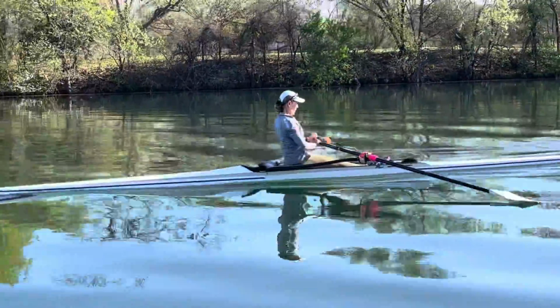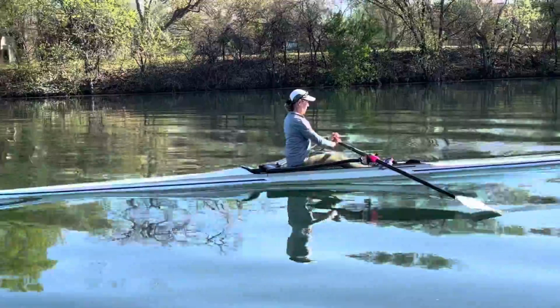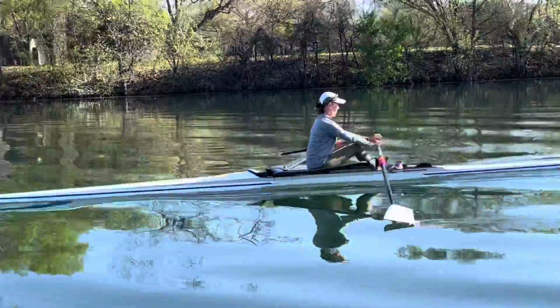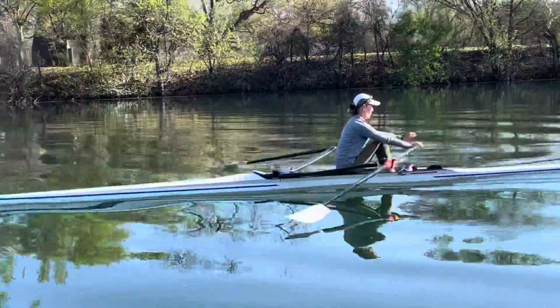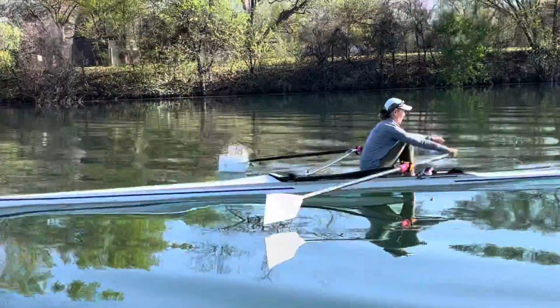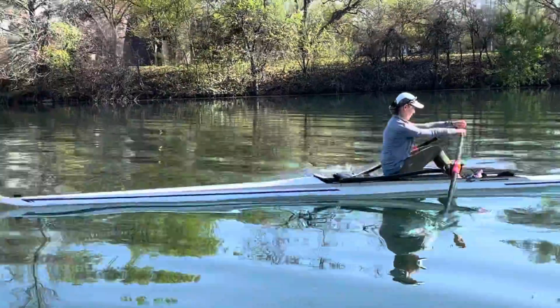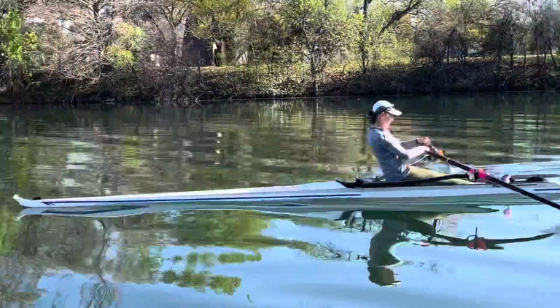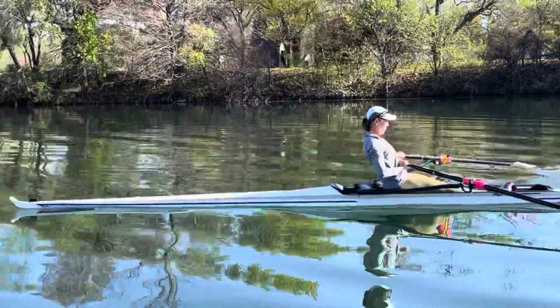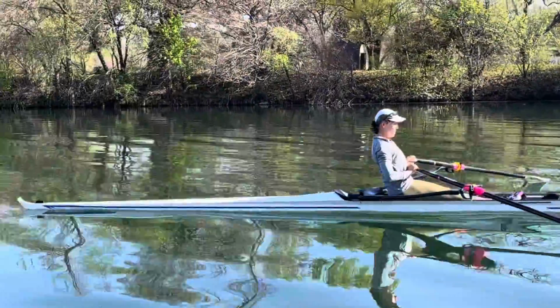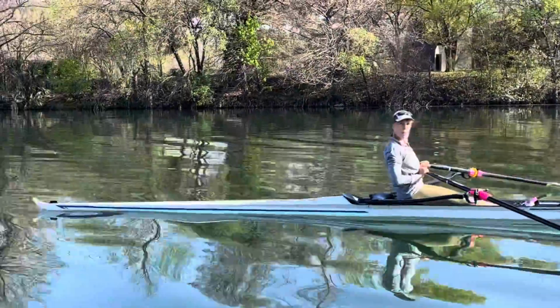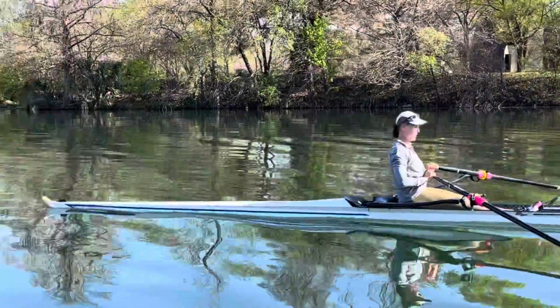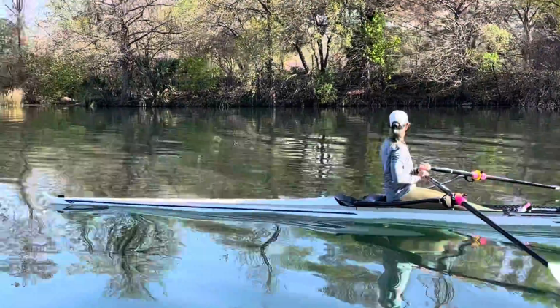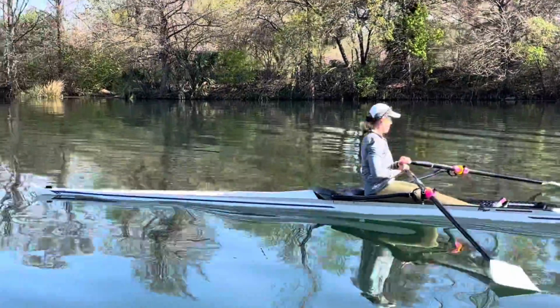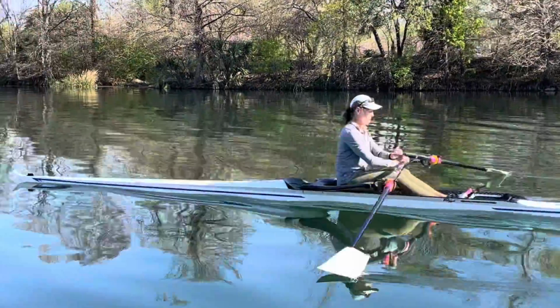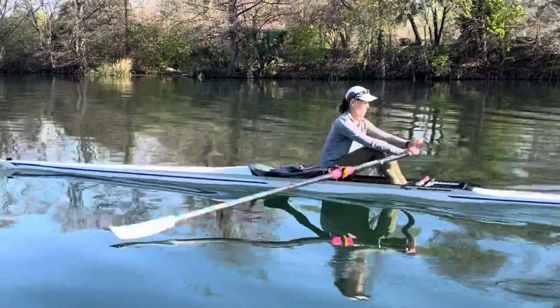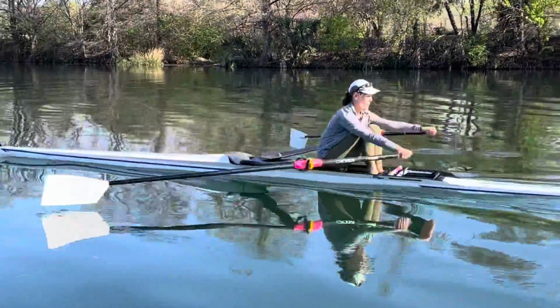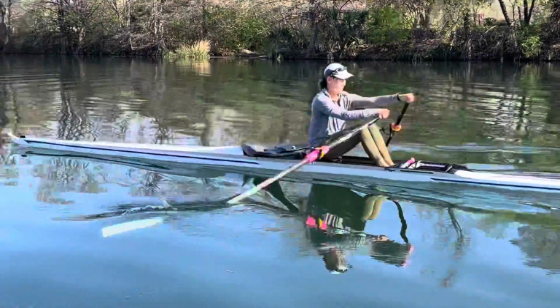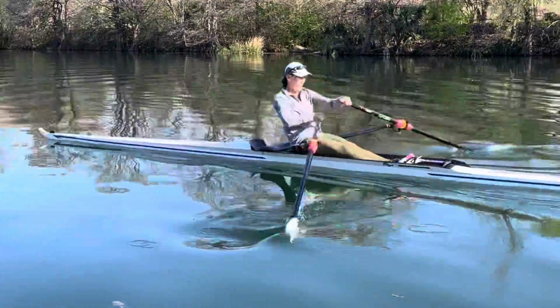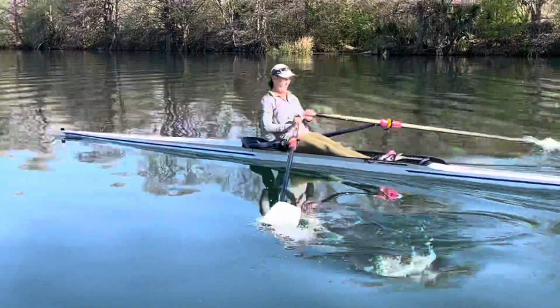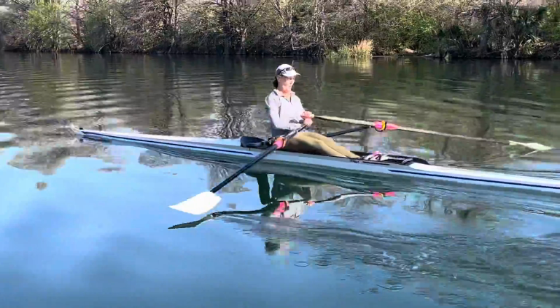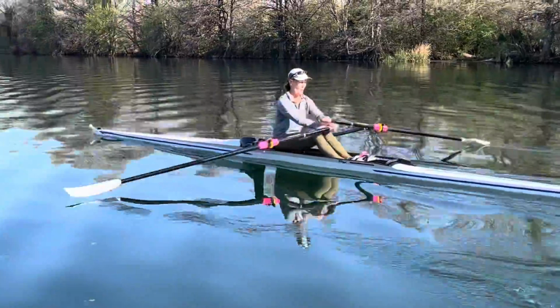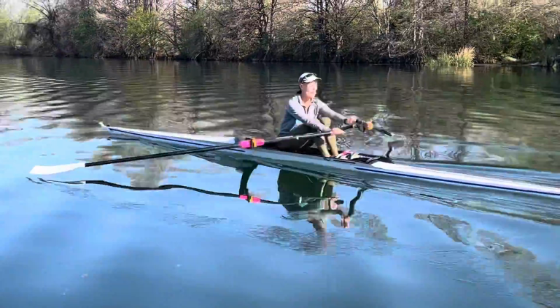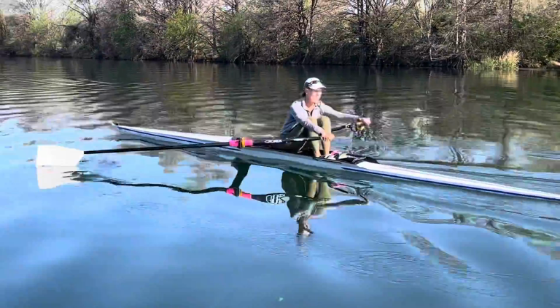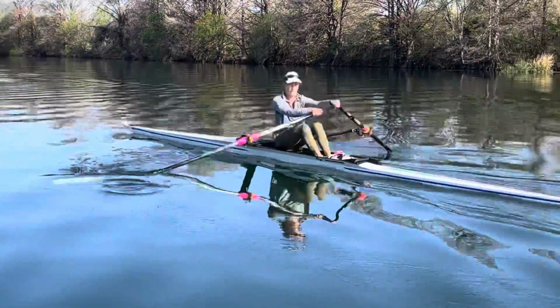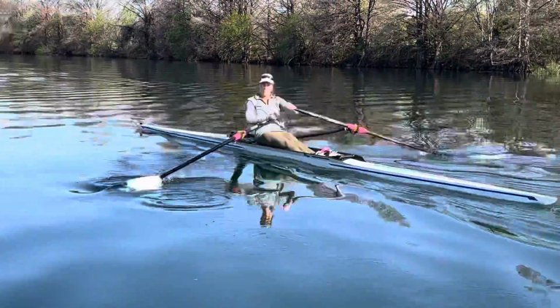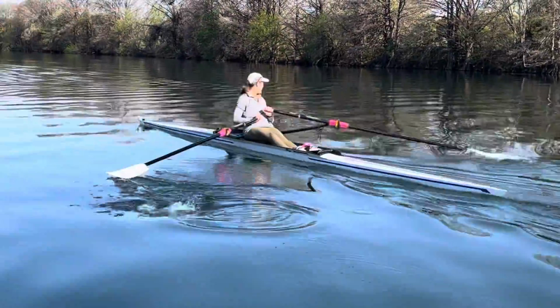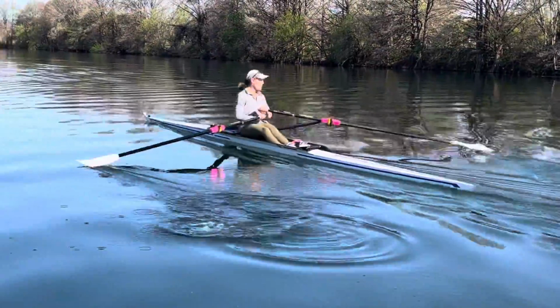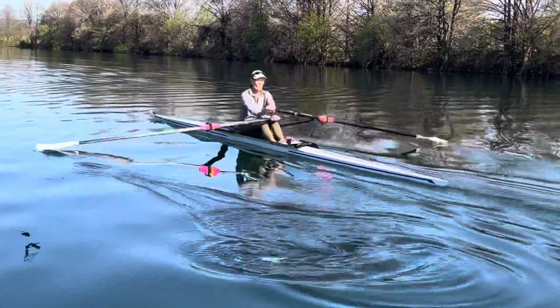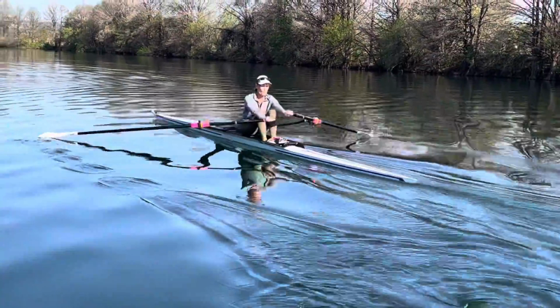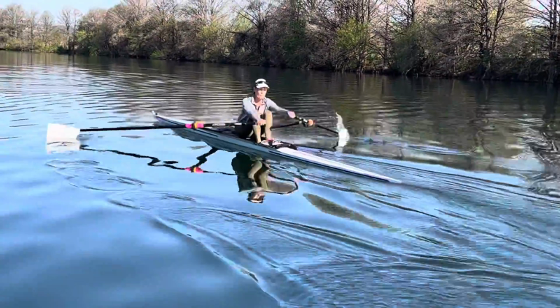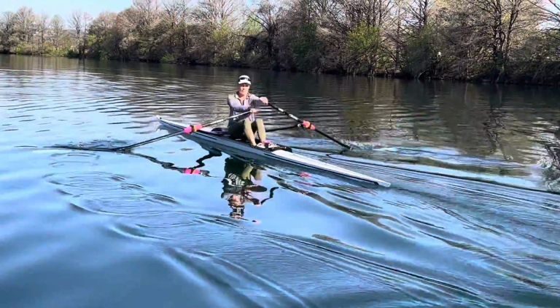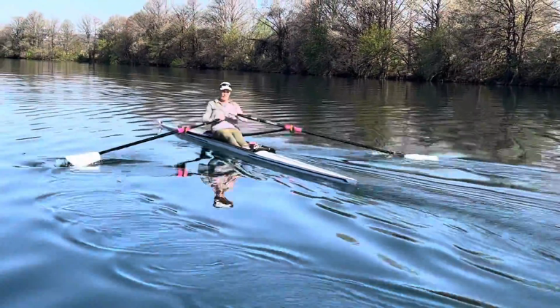I'm going to change my view, so keep on rowing. I just want to get you from the angle right down the boat. Is it feeling better? Yes. Okay, it's looking better too. Good call.